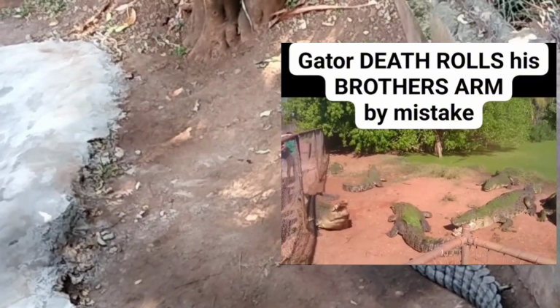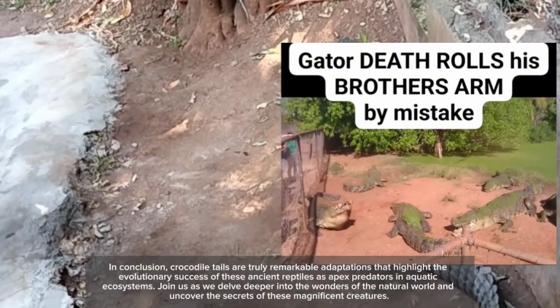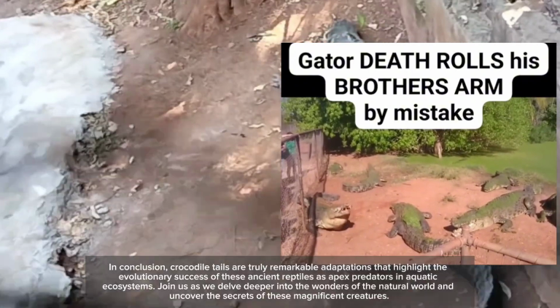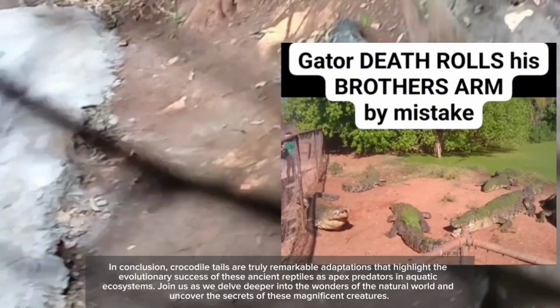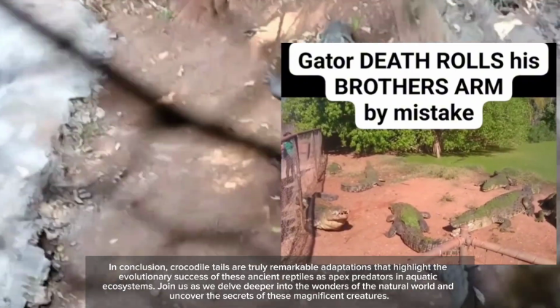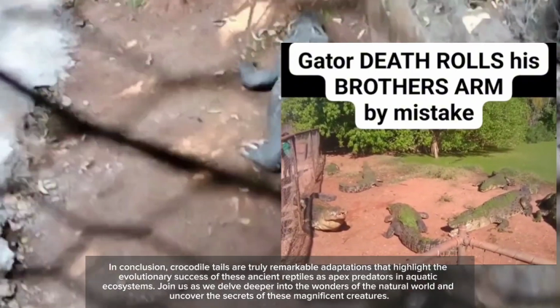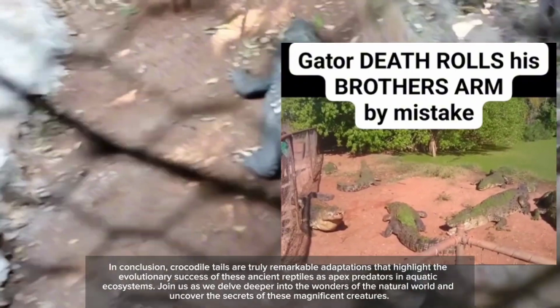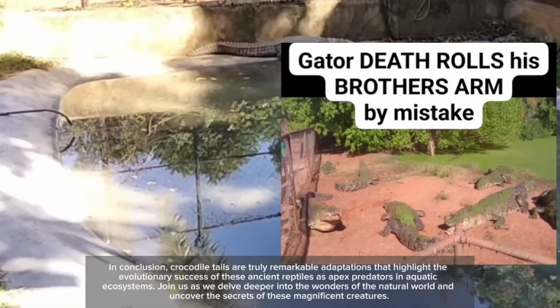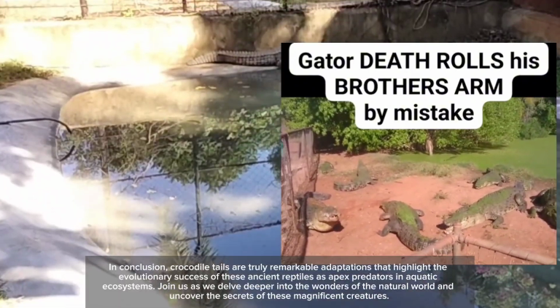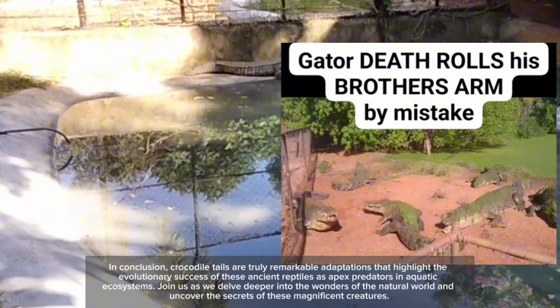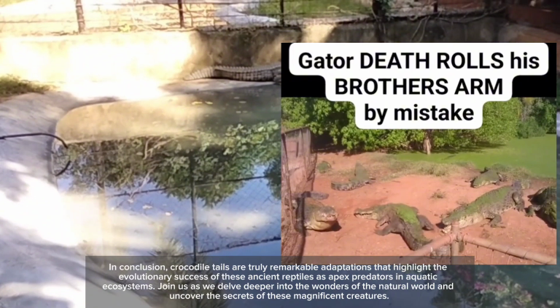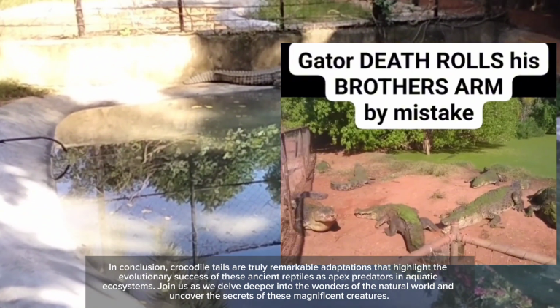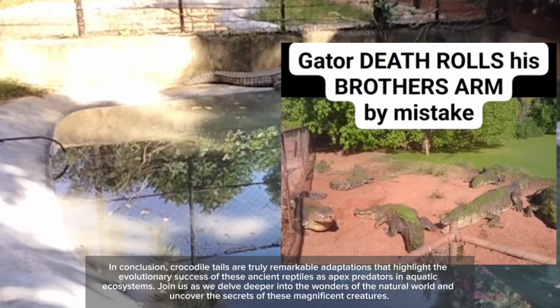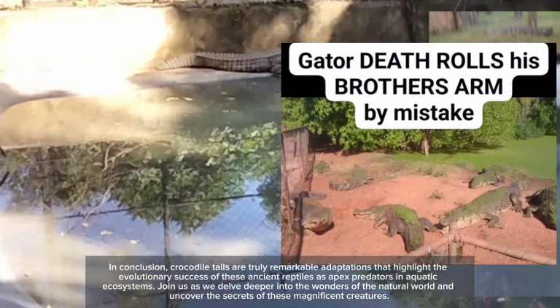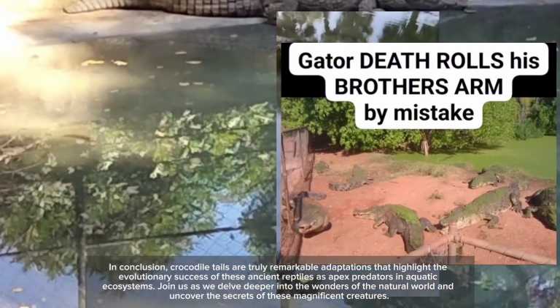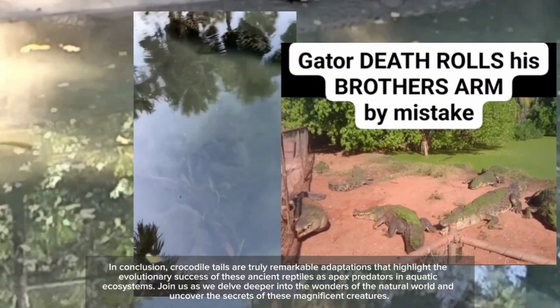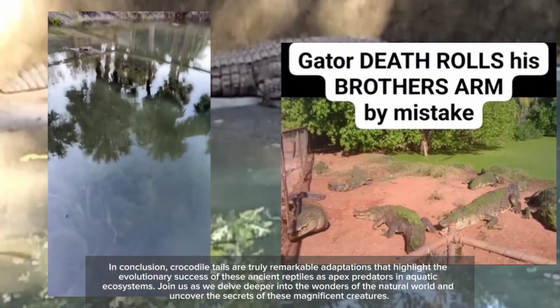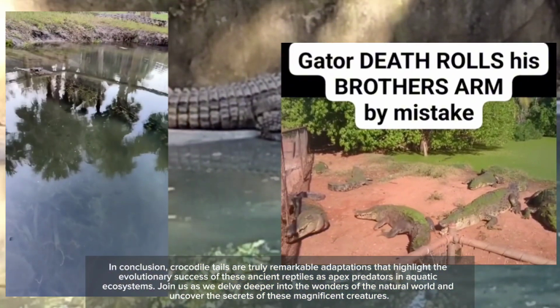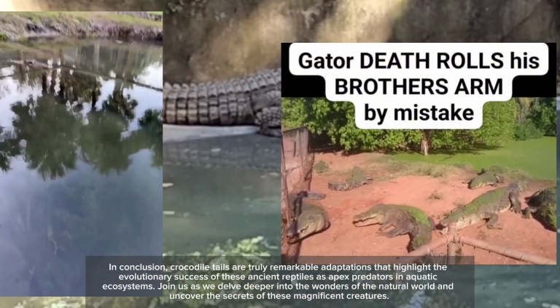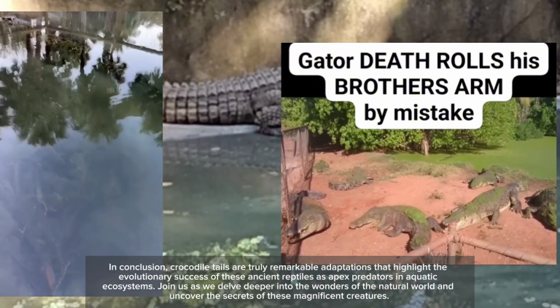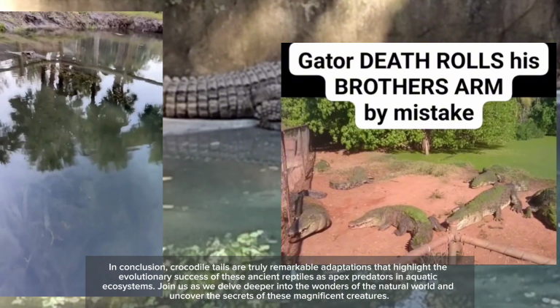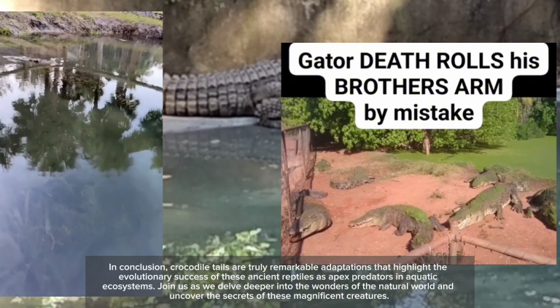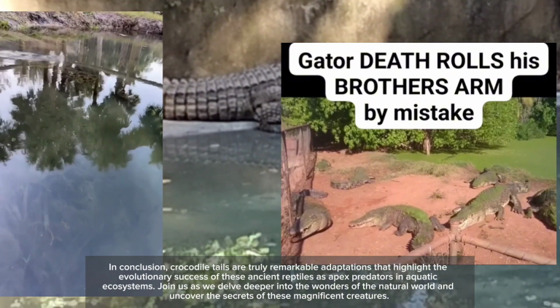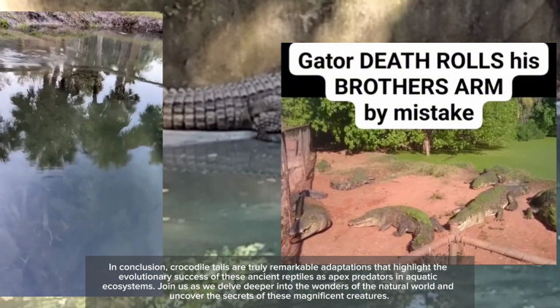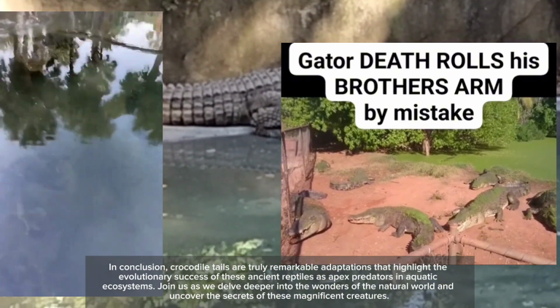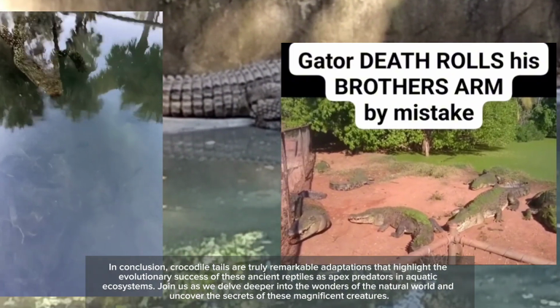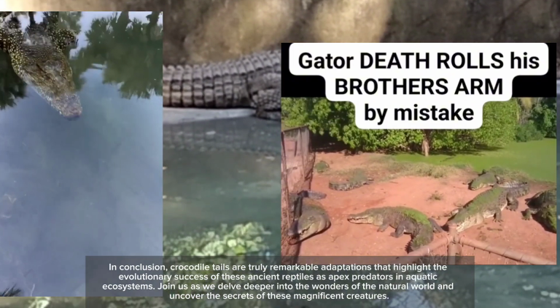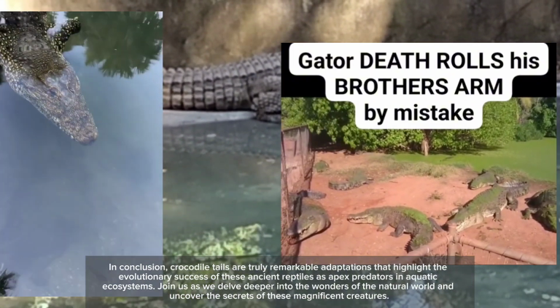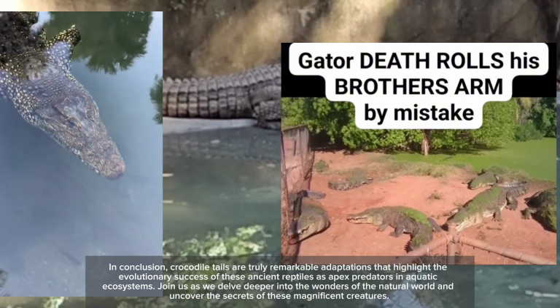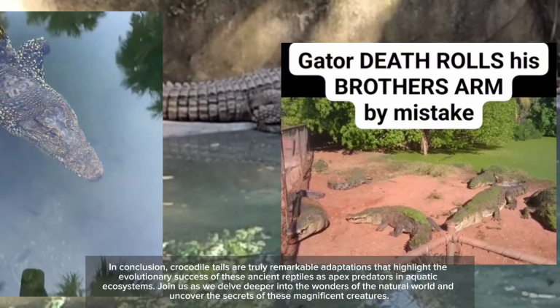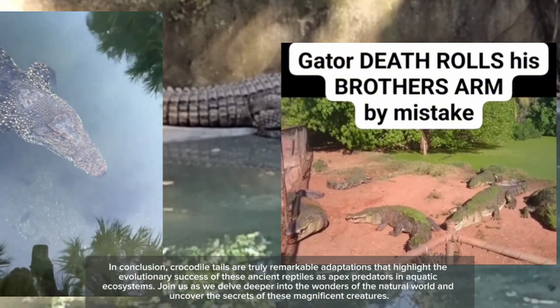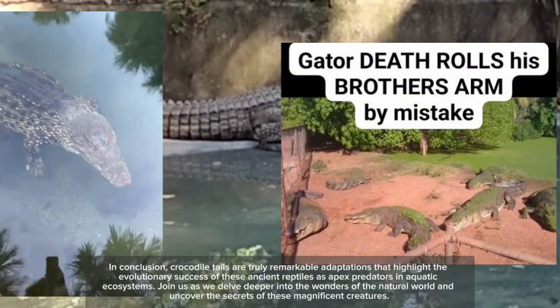In conclusion, crocodile tails are truly remarkable adaptations that highlight the evolutionary success of these ancient reptiles as apex predators in aquatic ecosystems.